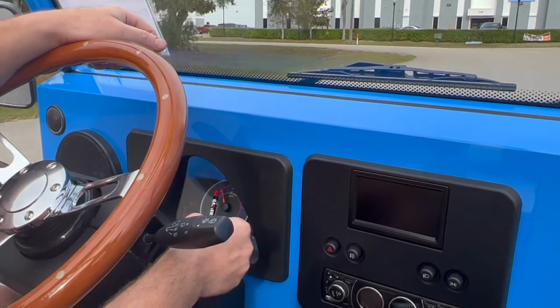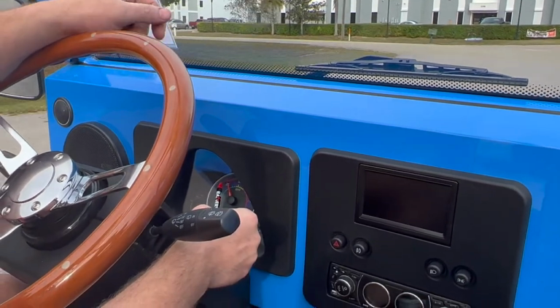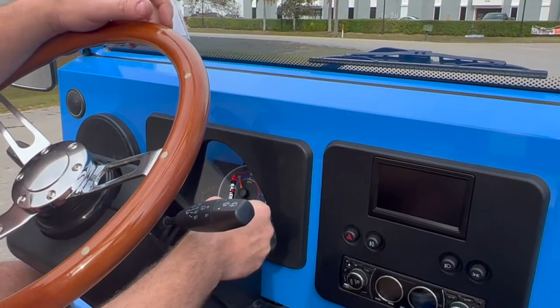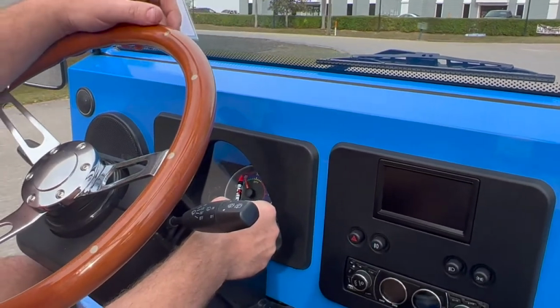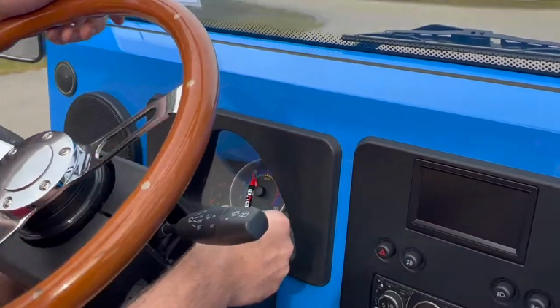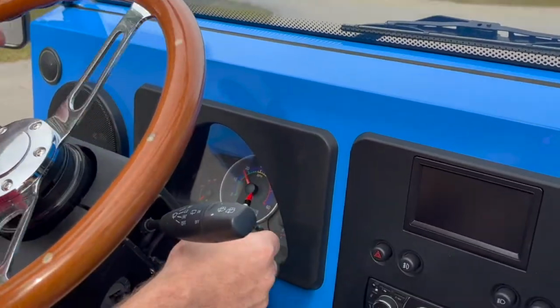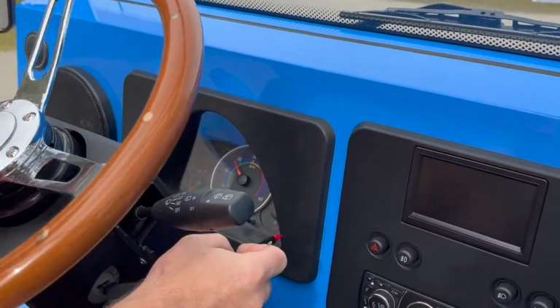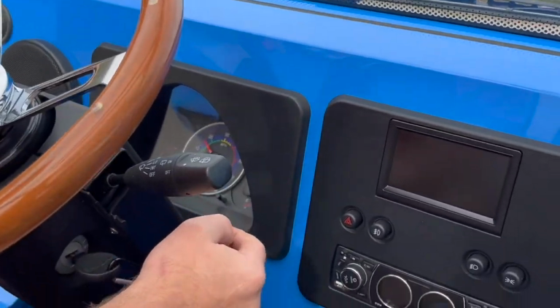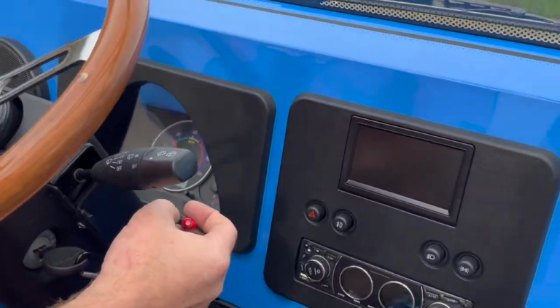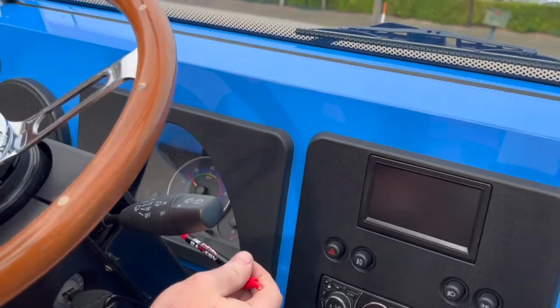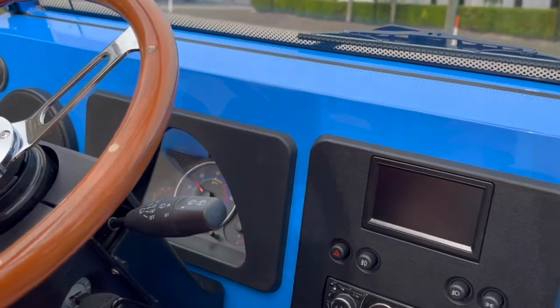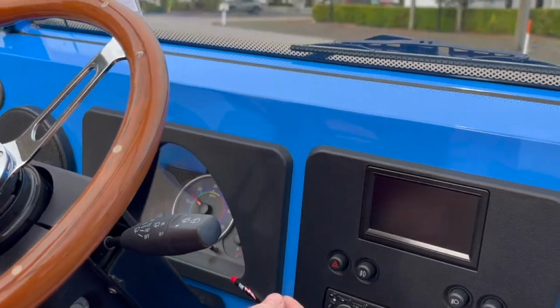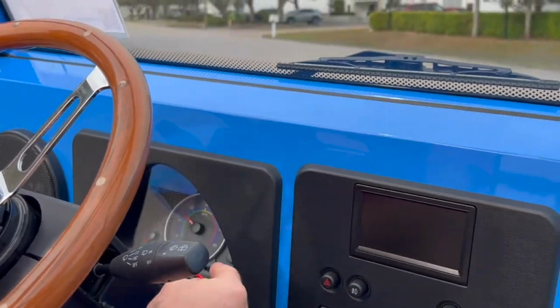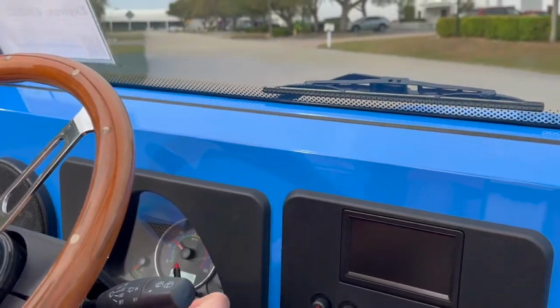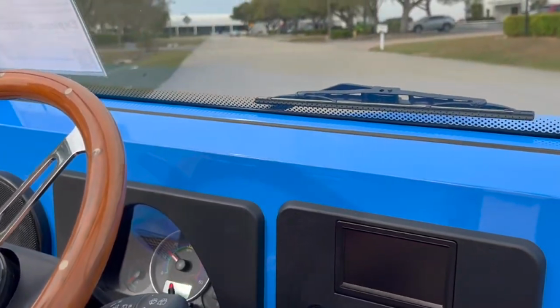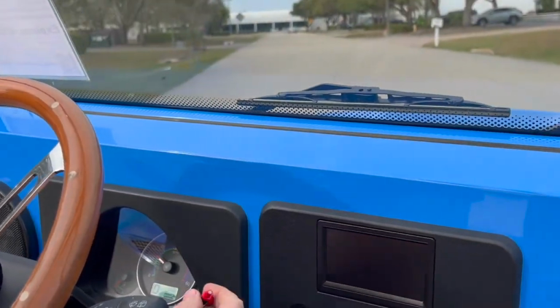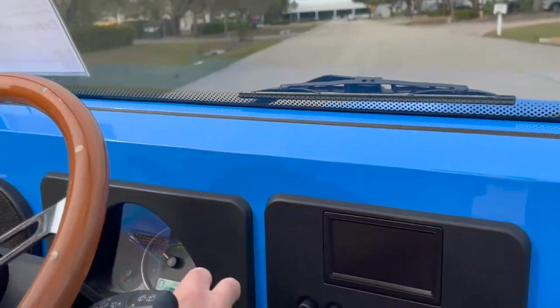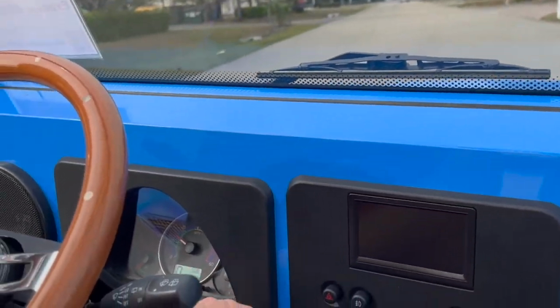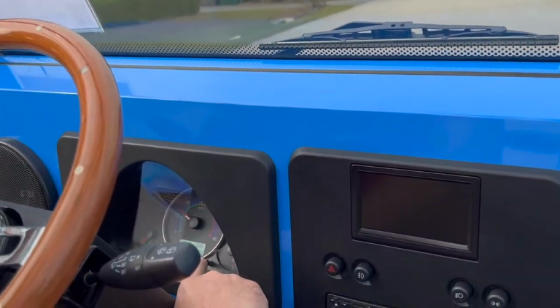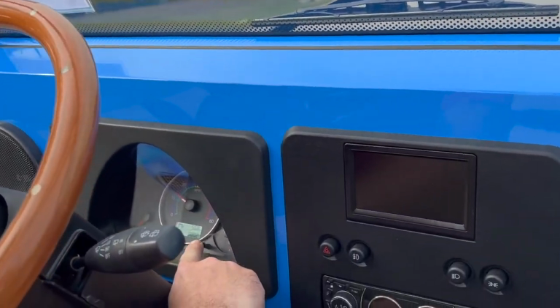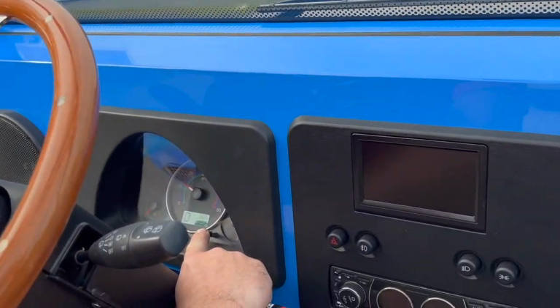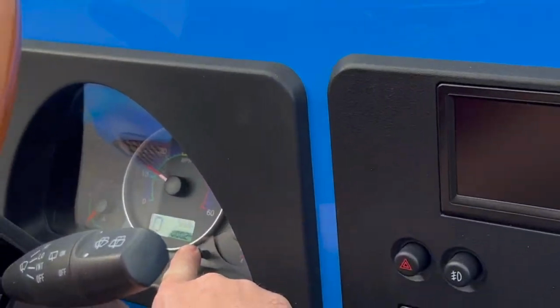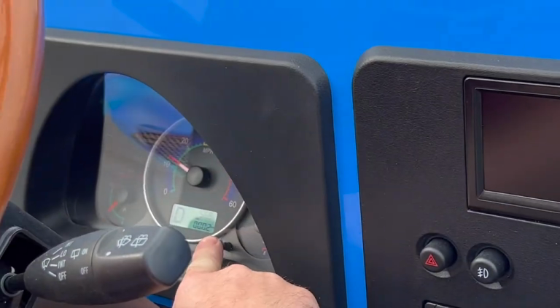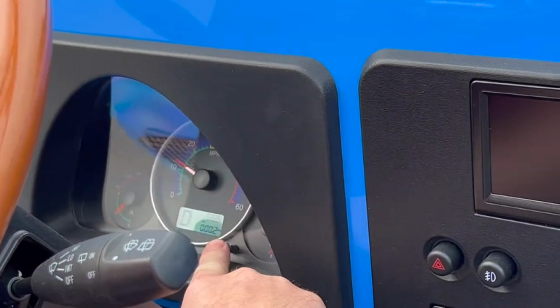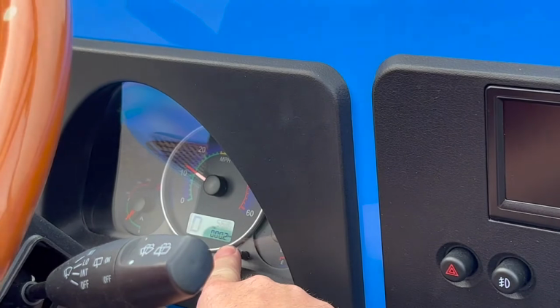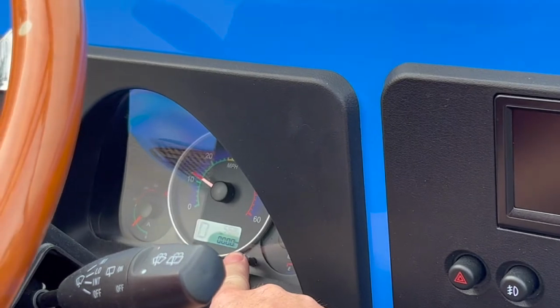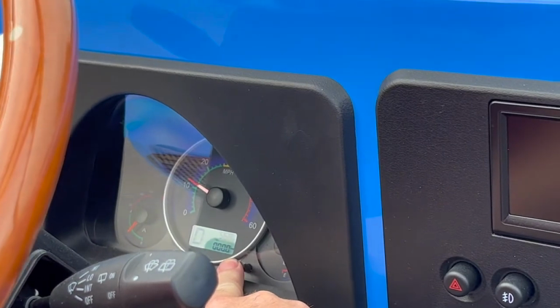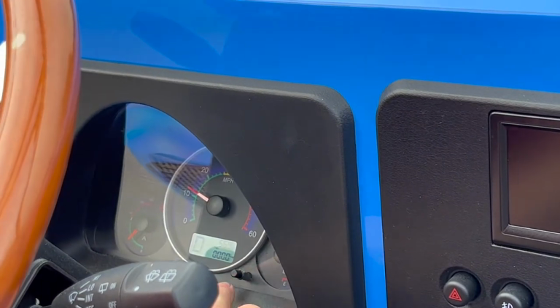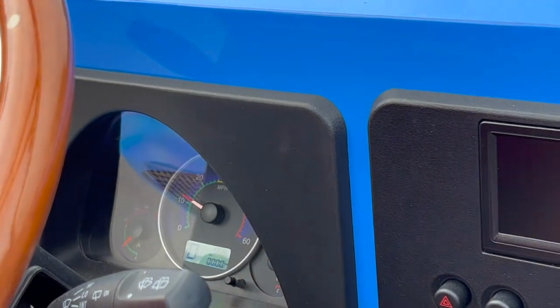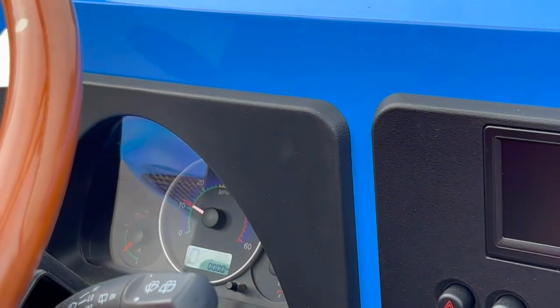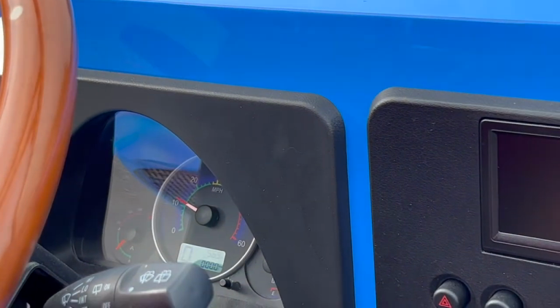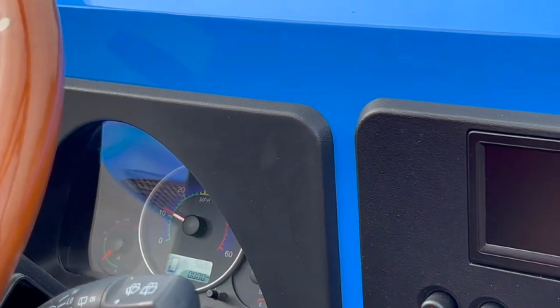That's pretty much the top speed. We did have a customer ask how to reset the trip — if you just hold this in, it goes to zero. That's how you reset the trip.